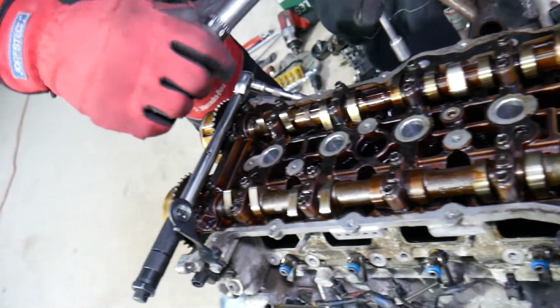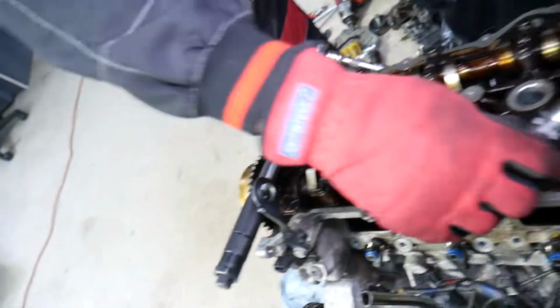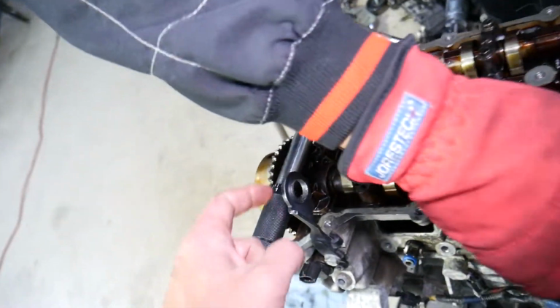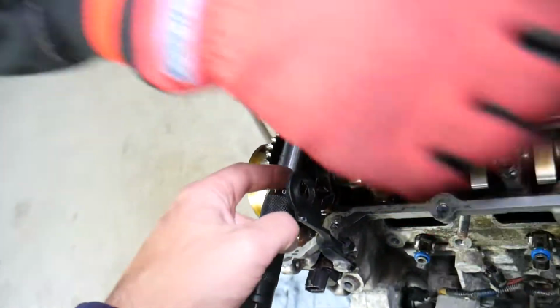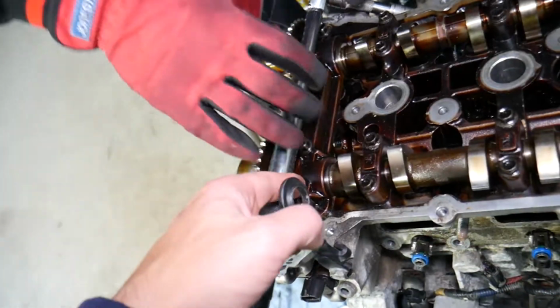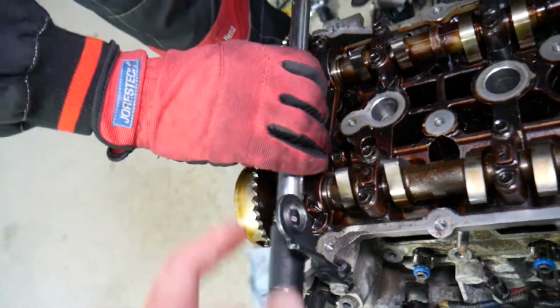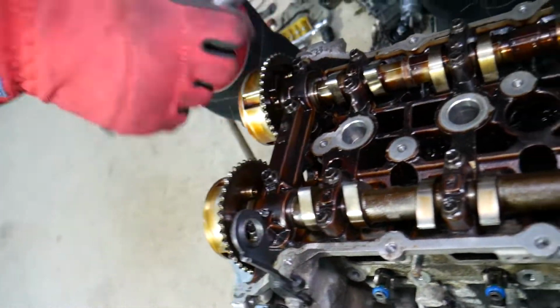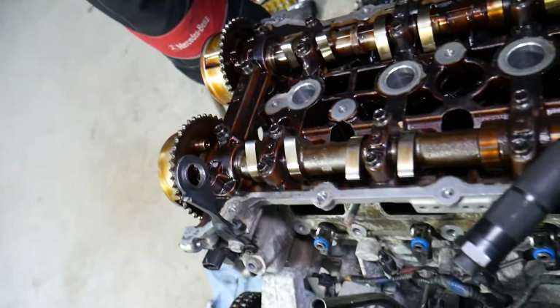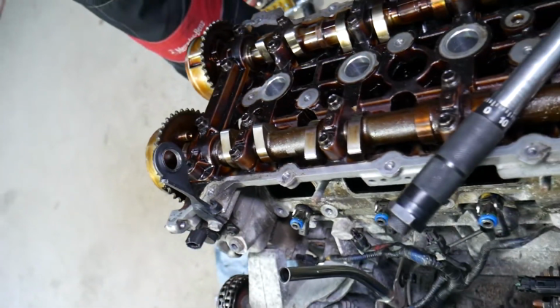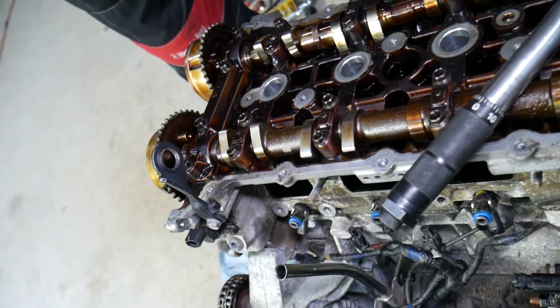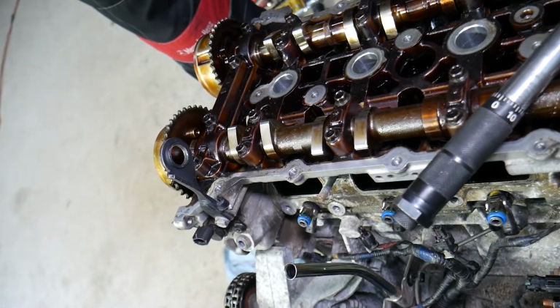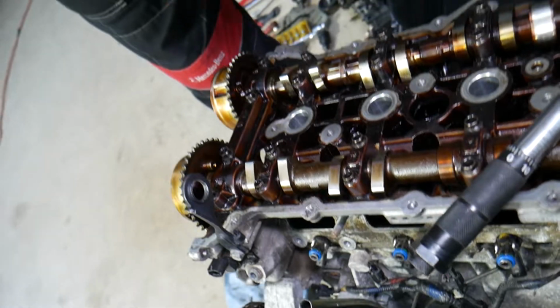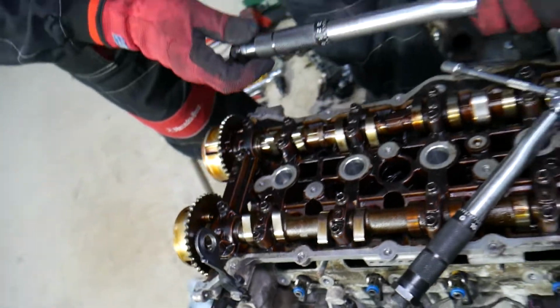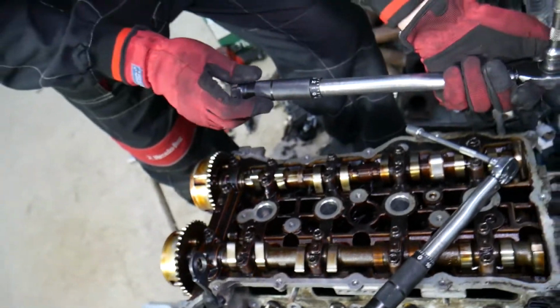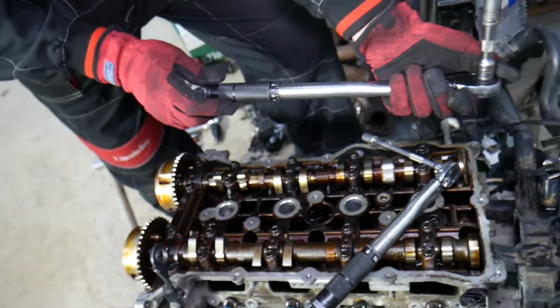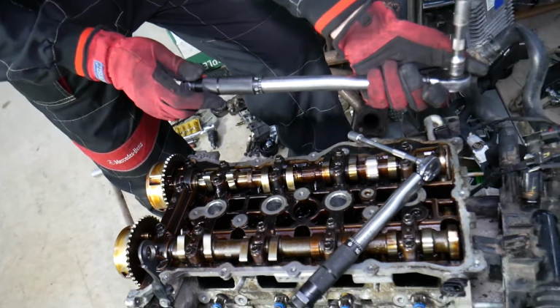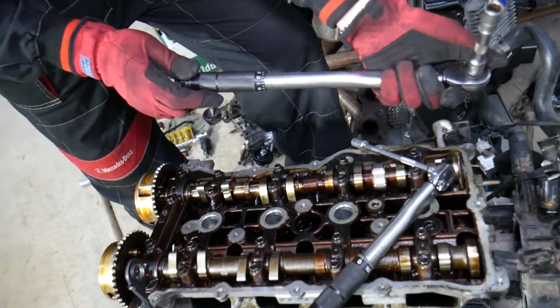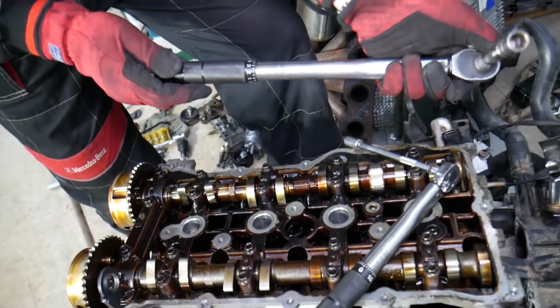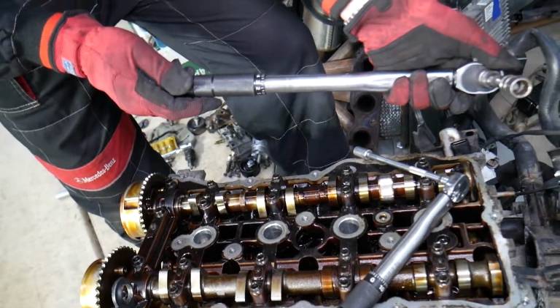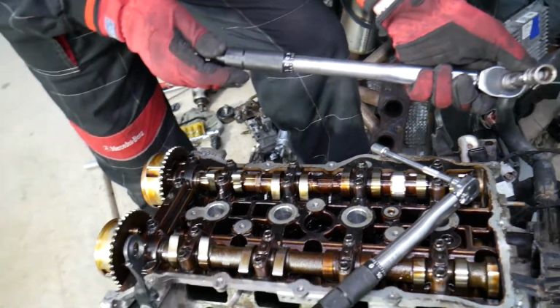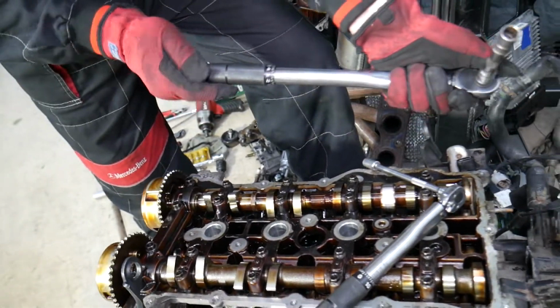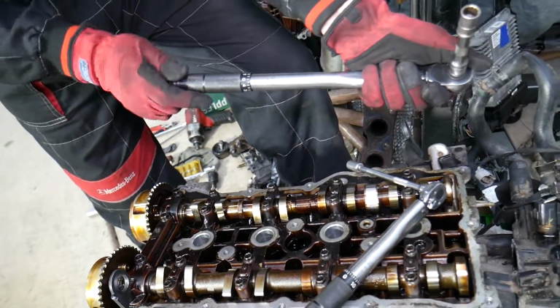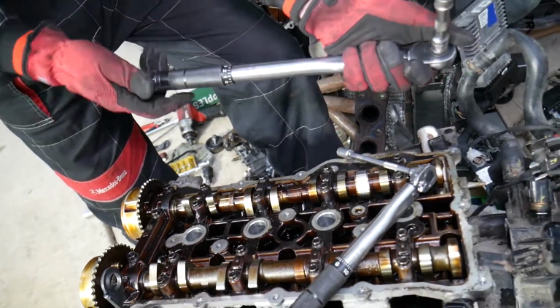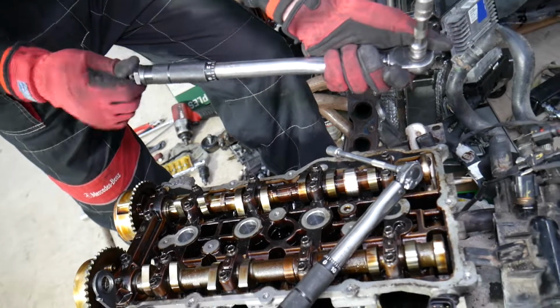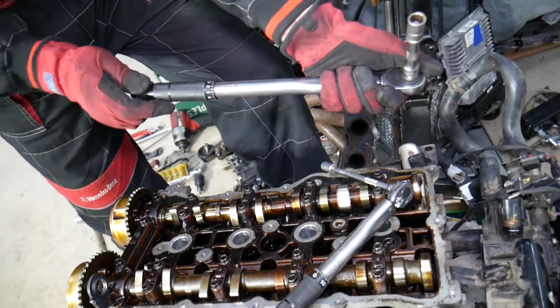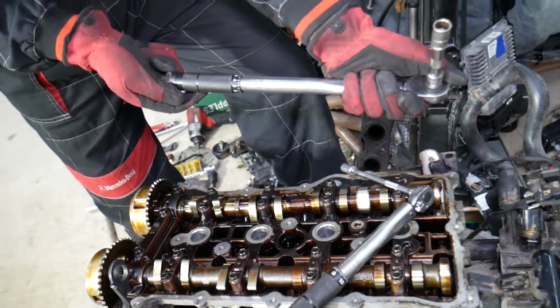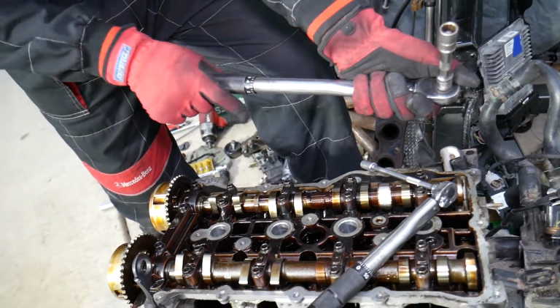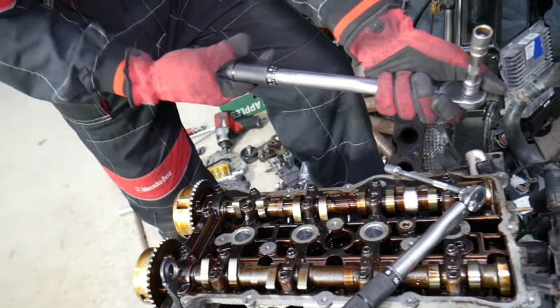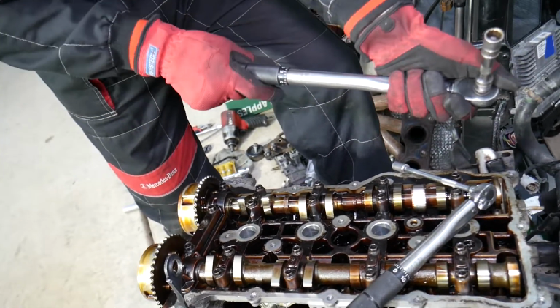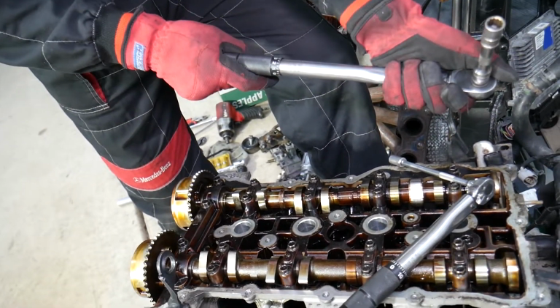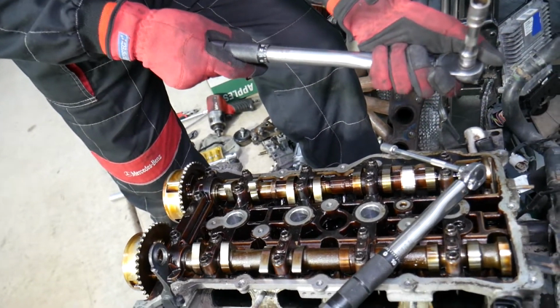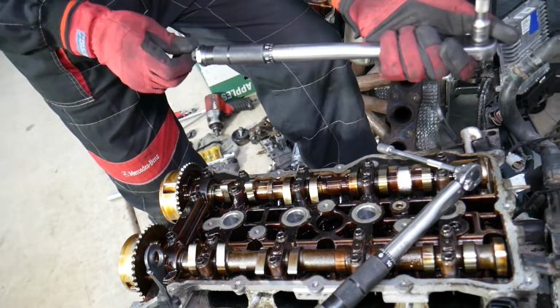For Group B, step two — we go to the big bolts. These need to be between 27.5 and 31.4 newton meters. We usually aim for around 30 newton meters for those.